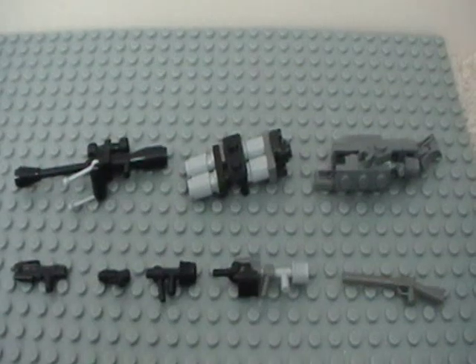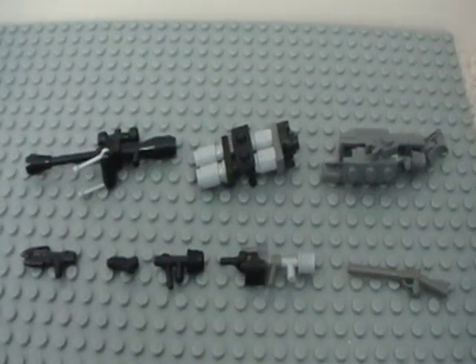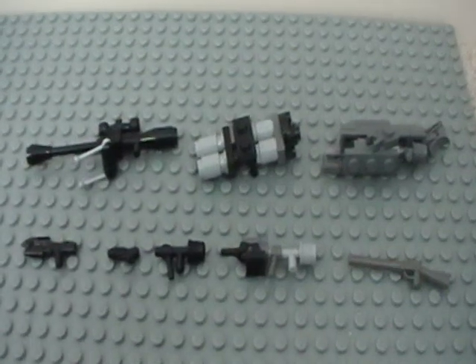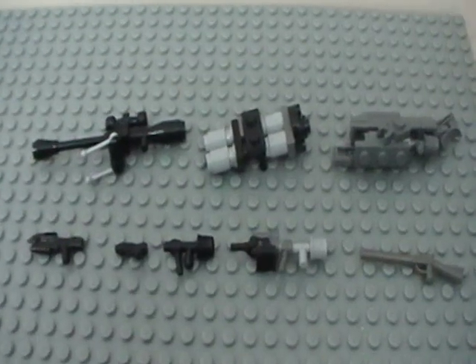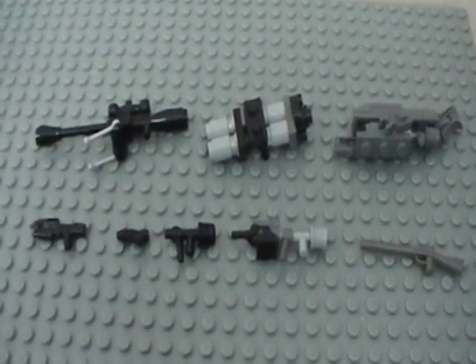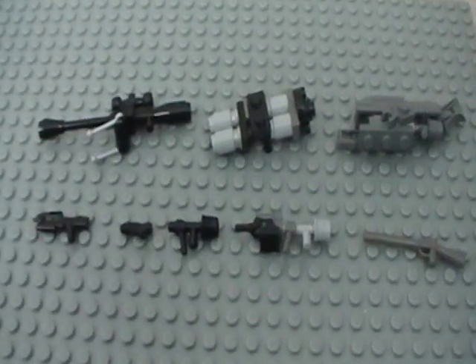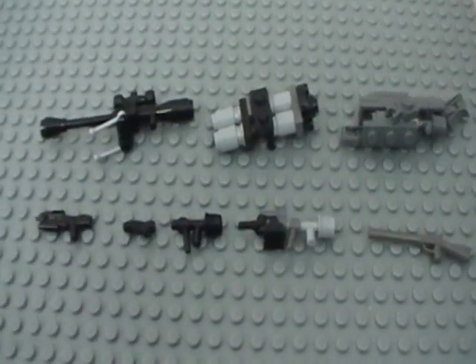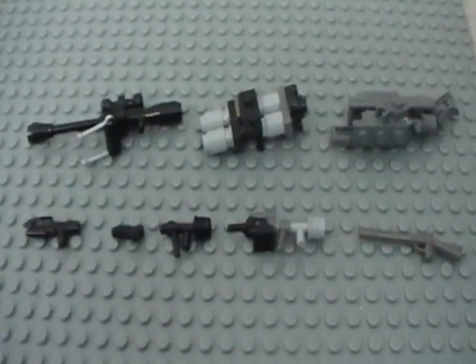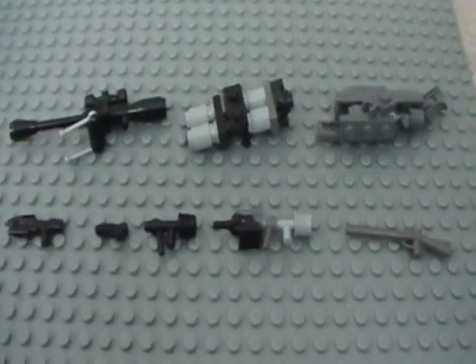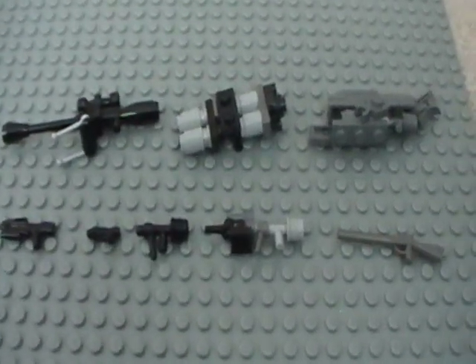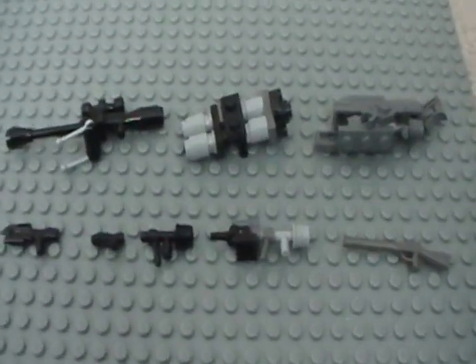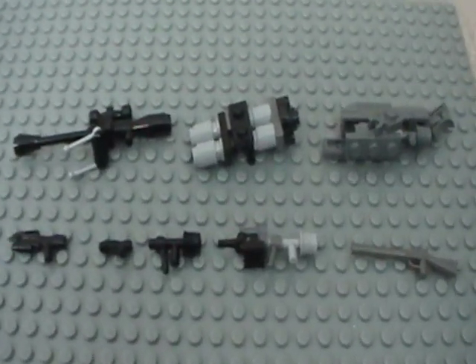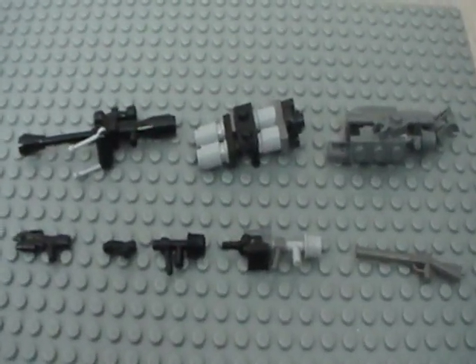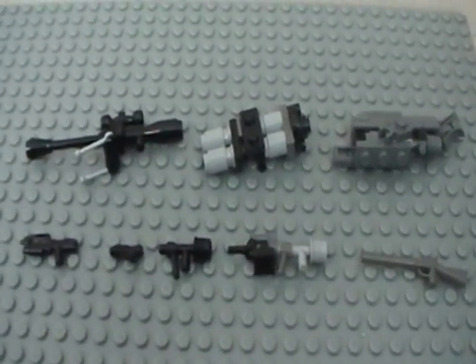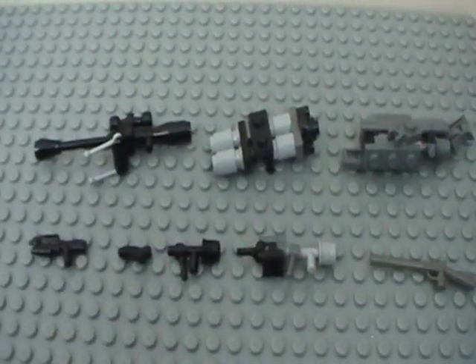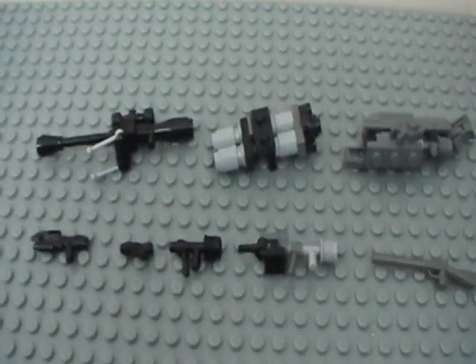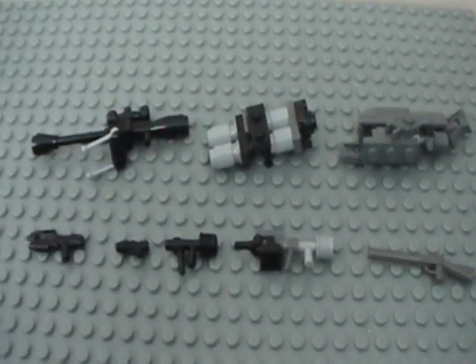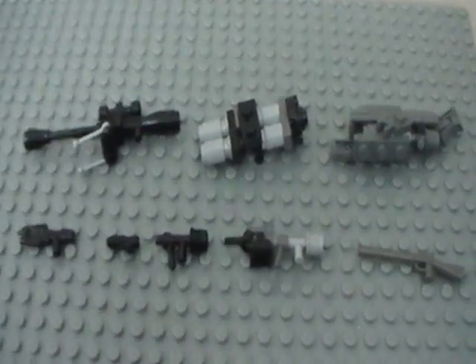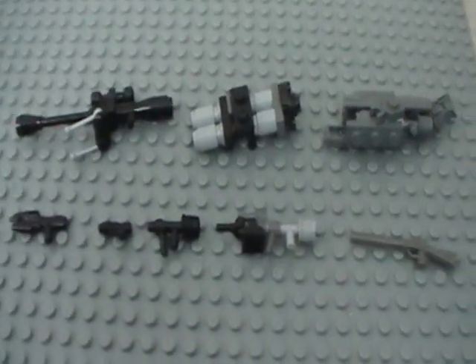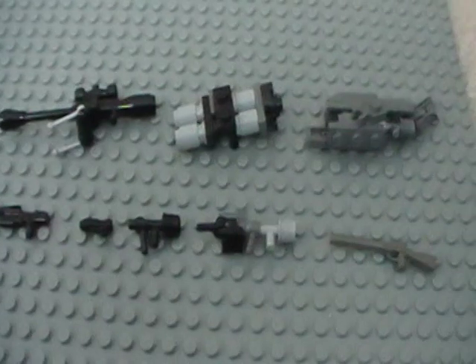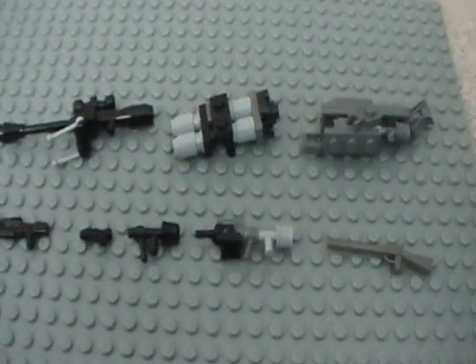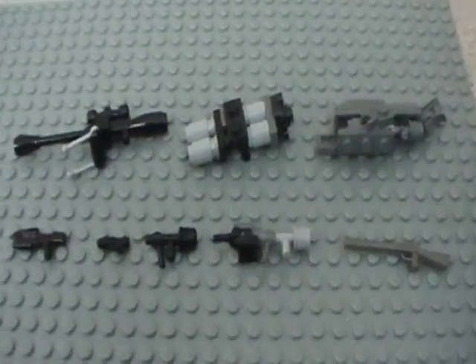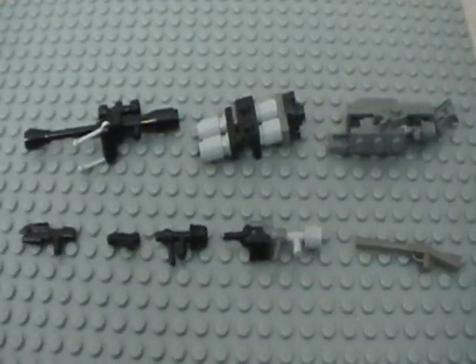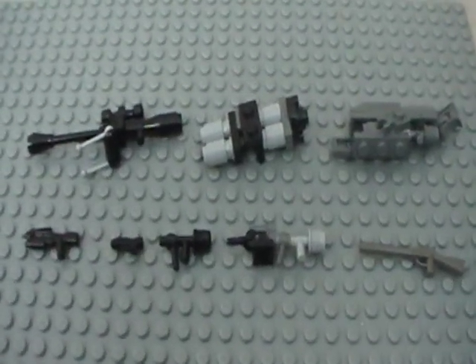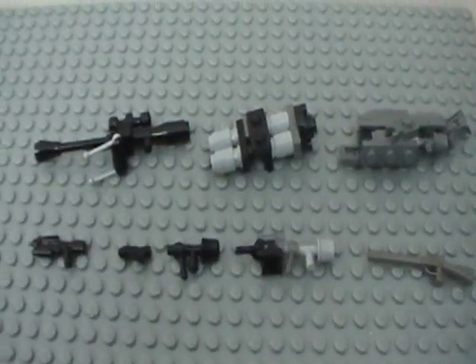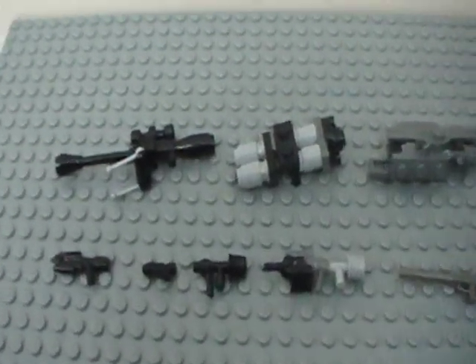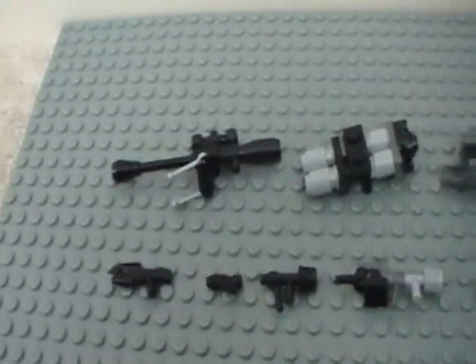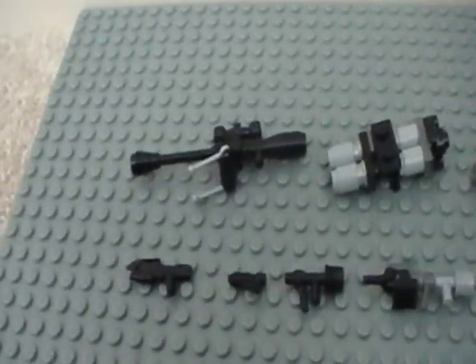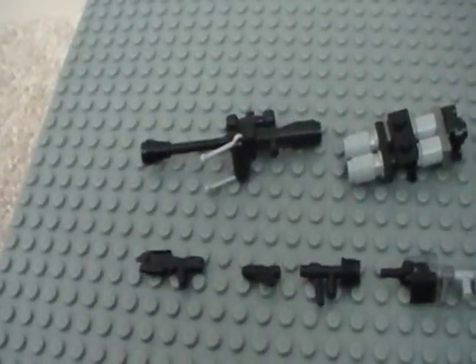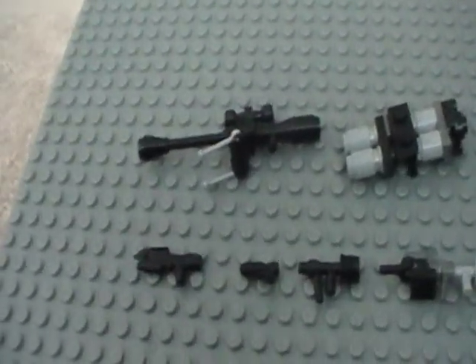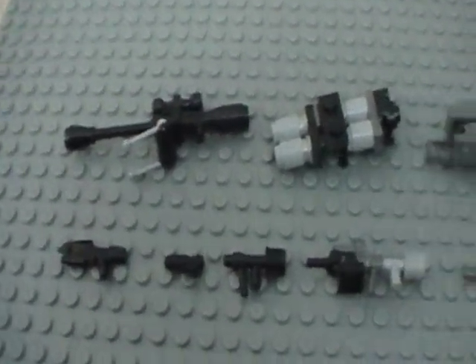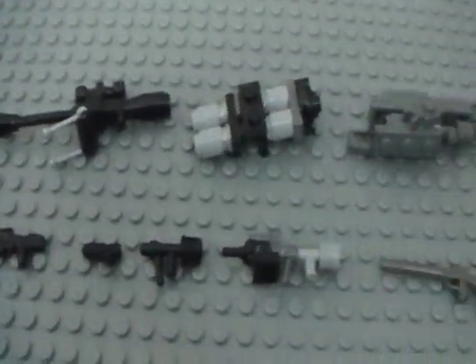Hey YouTube, it's HiddenDragon129, and this video is just a tutorial on how to make some of my LEGO Halo human weapons.